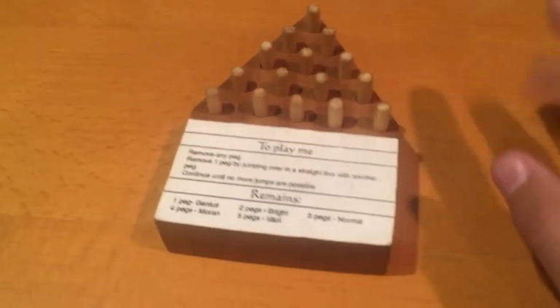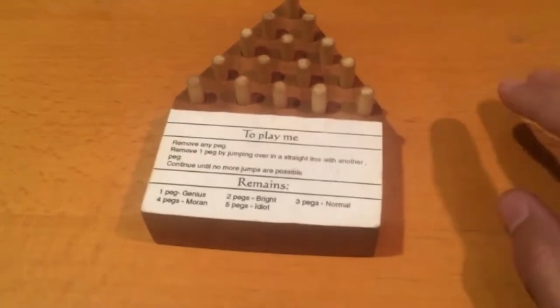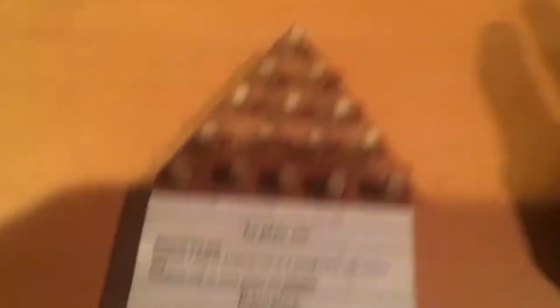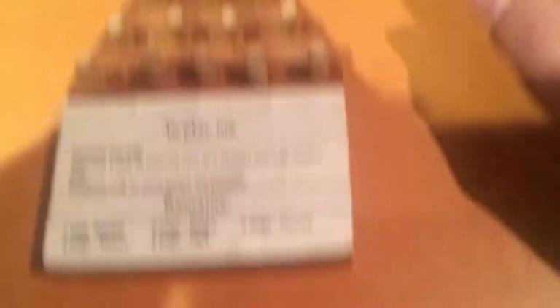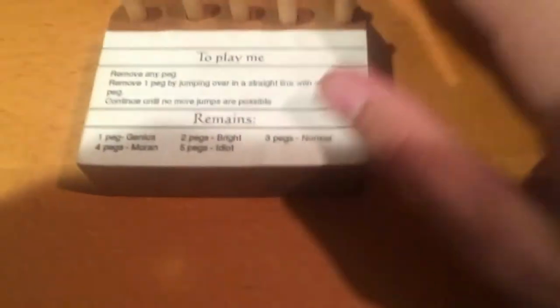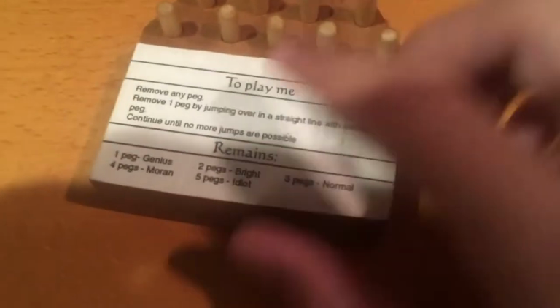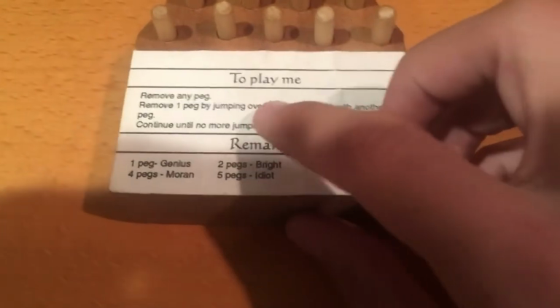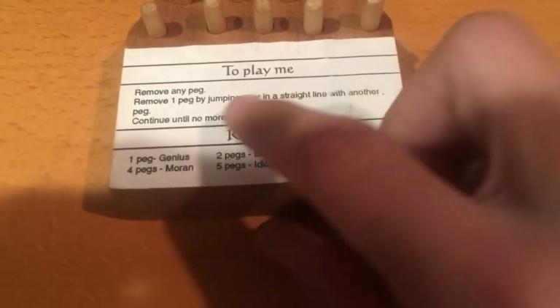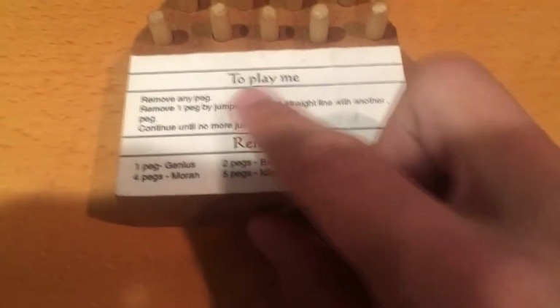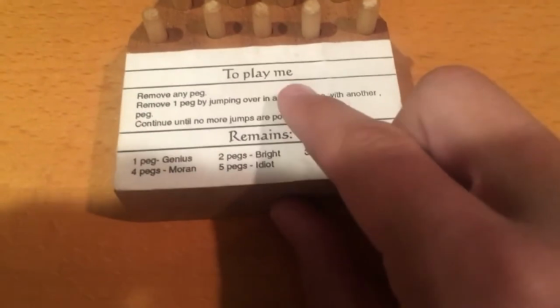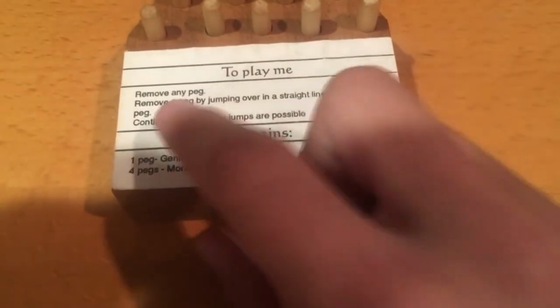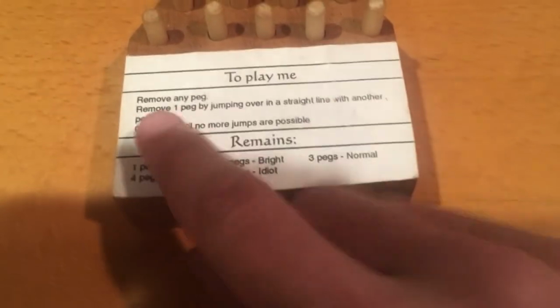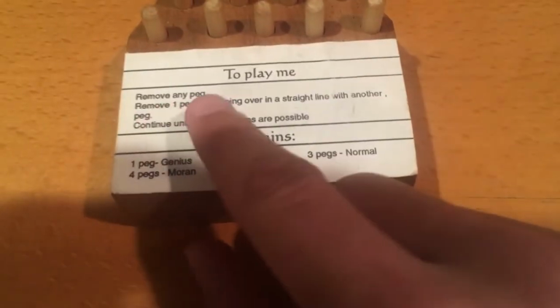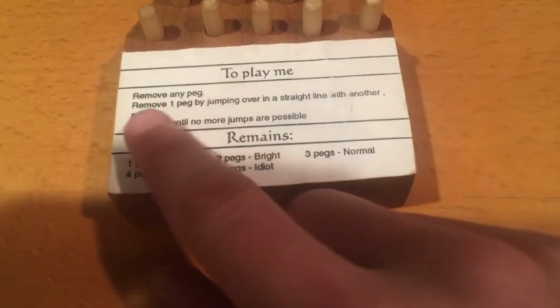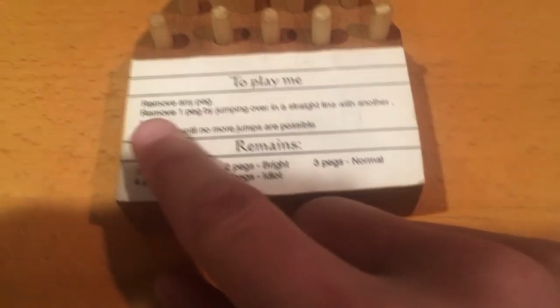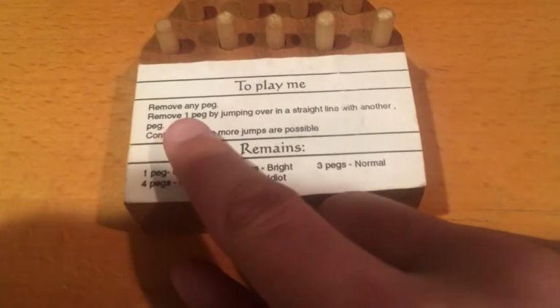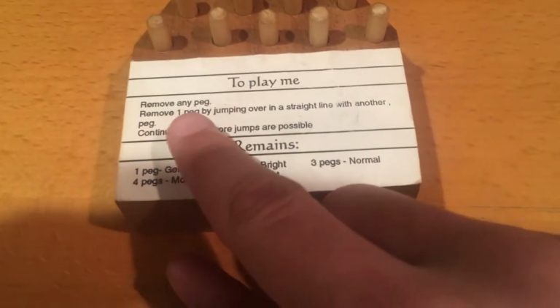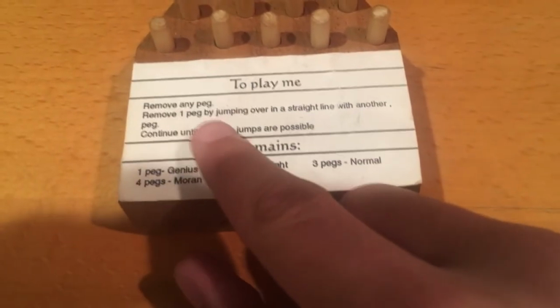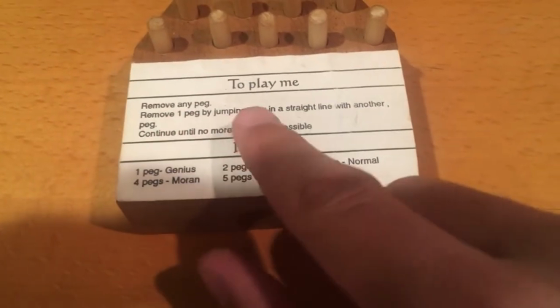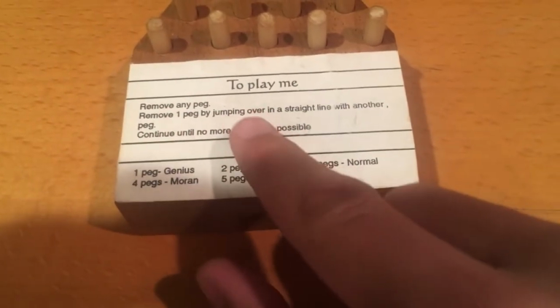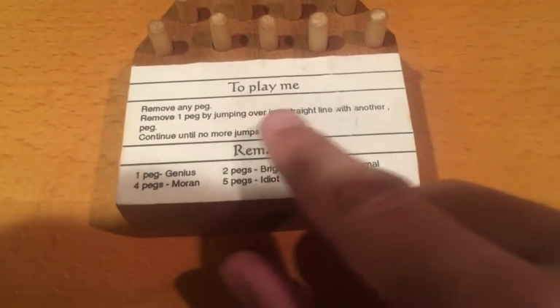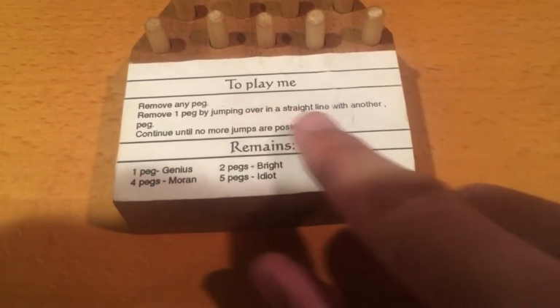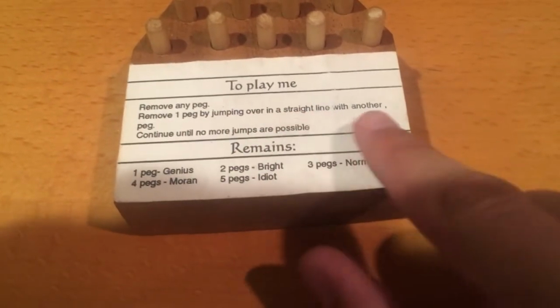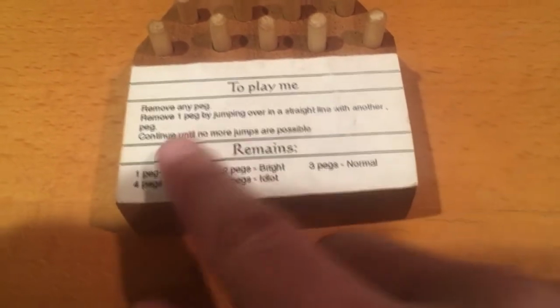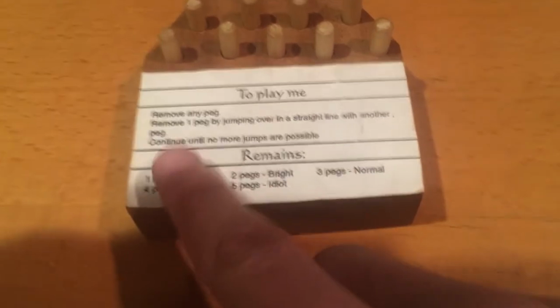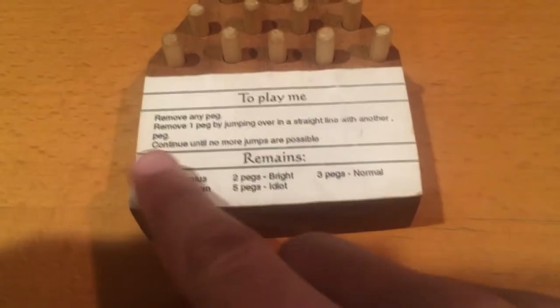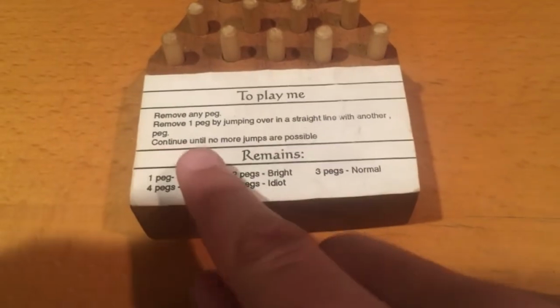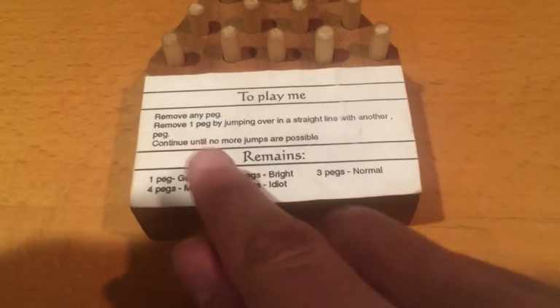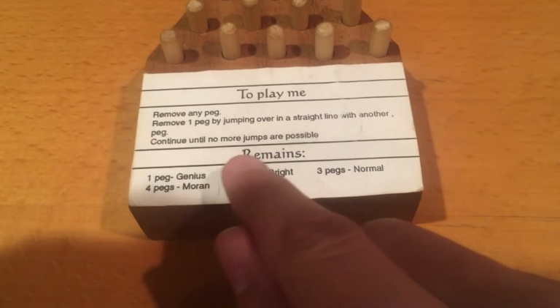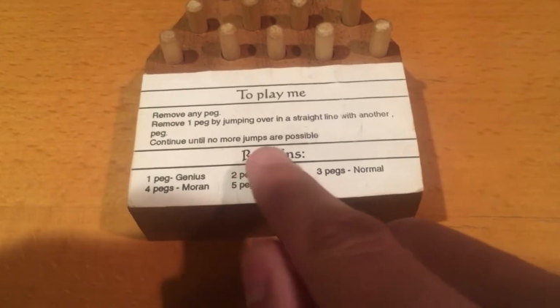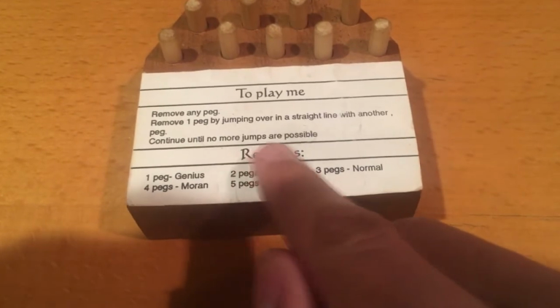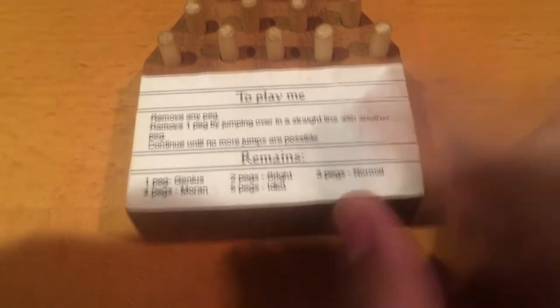Alright, so let's read the instructions. To play: remove any peg, remove one peg by jumping over a straight line with another peg. Continue until no more jumps are possible.